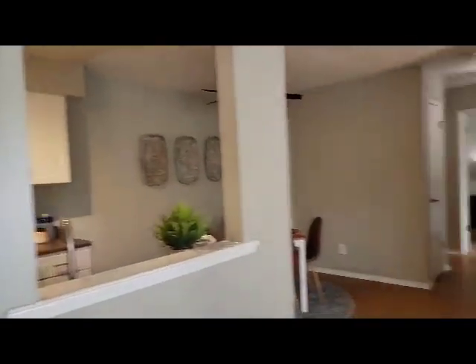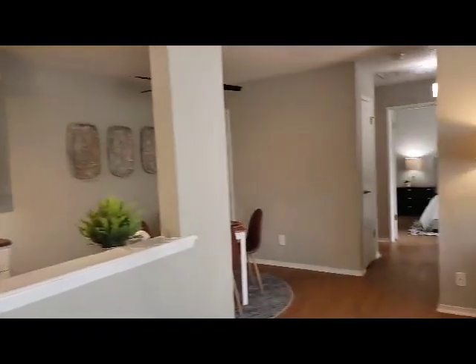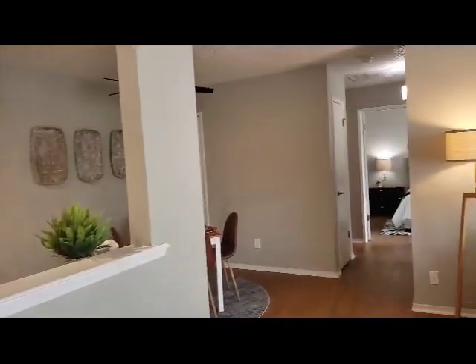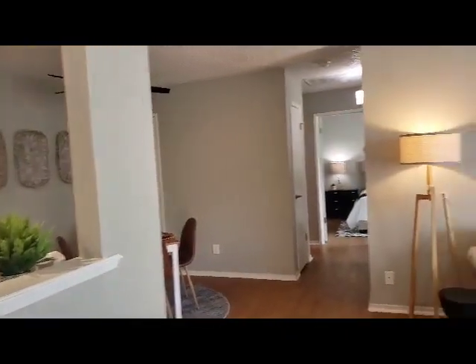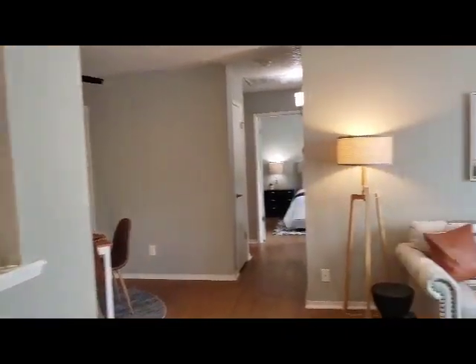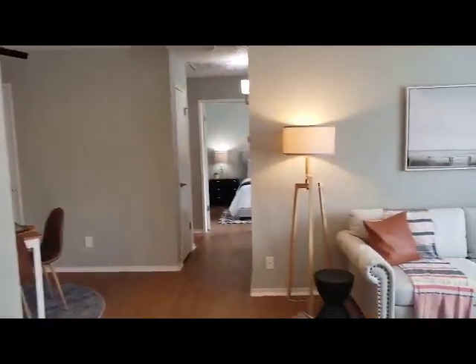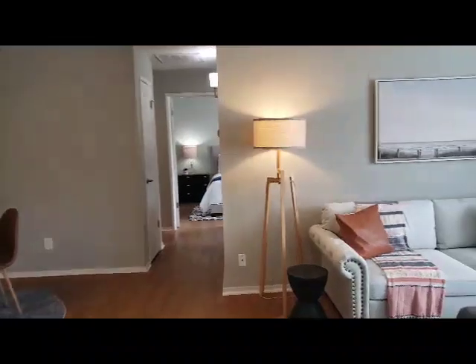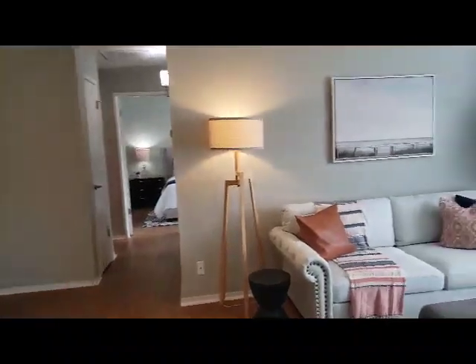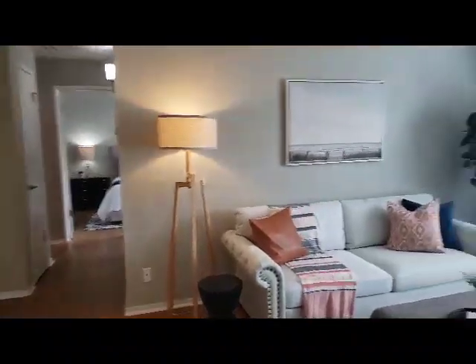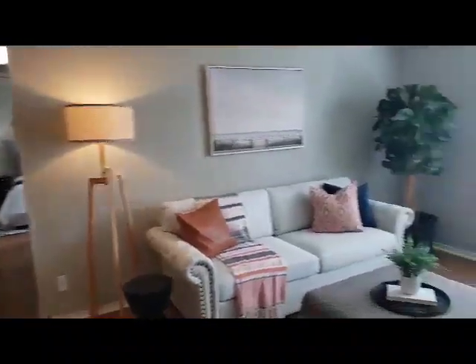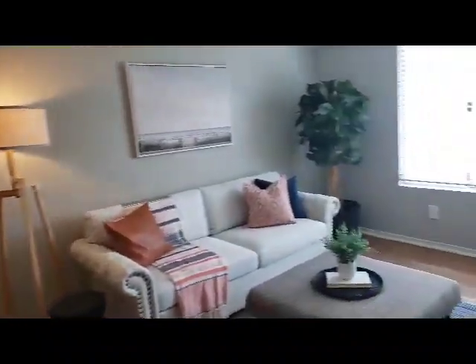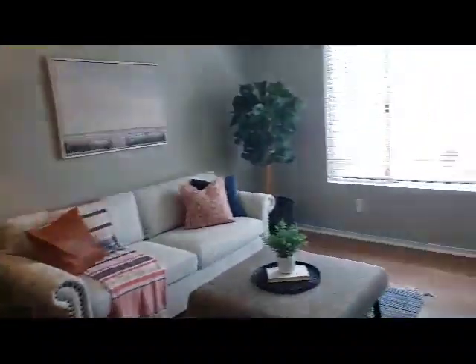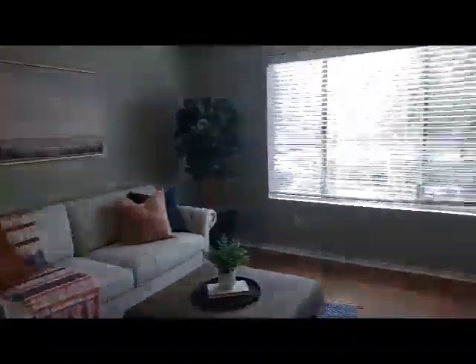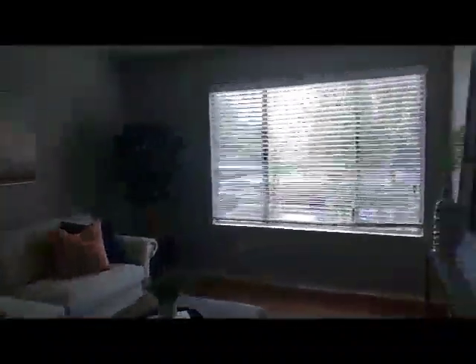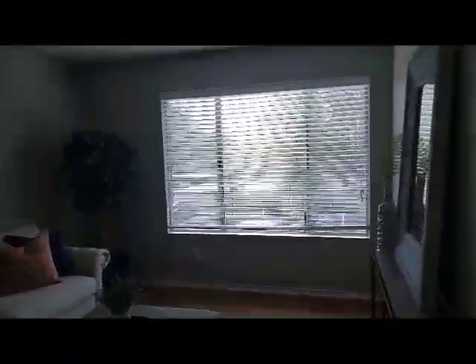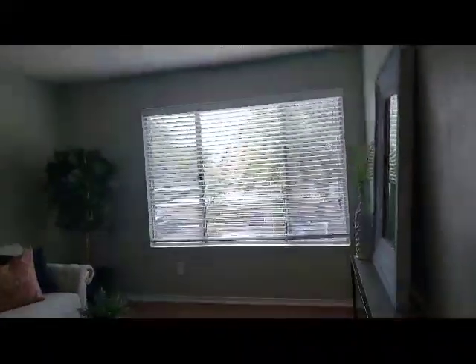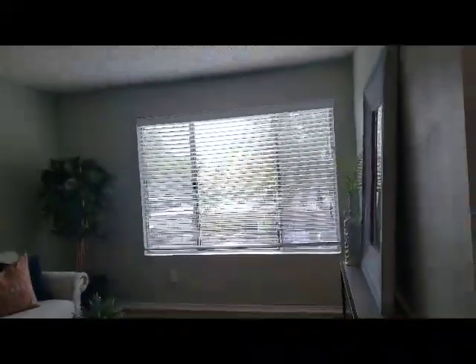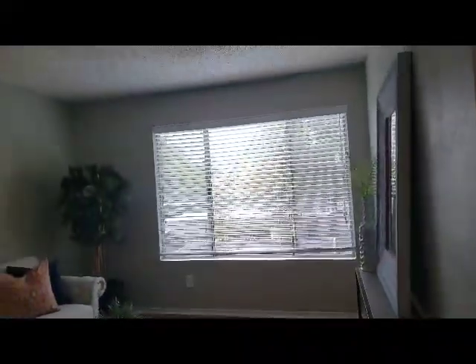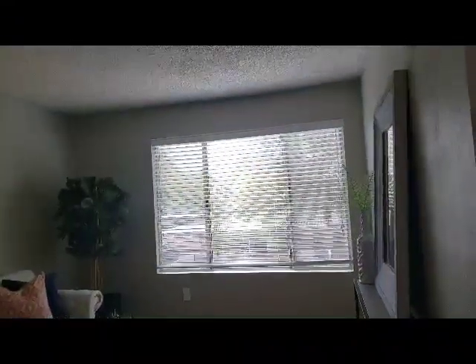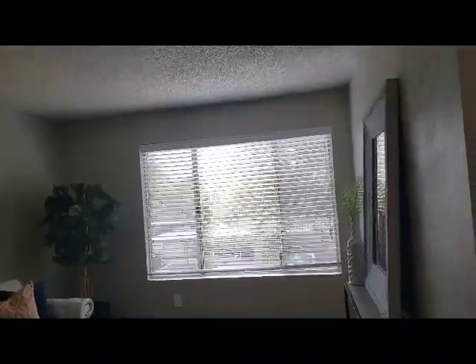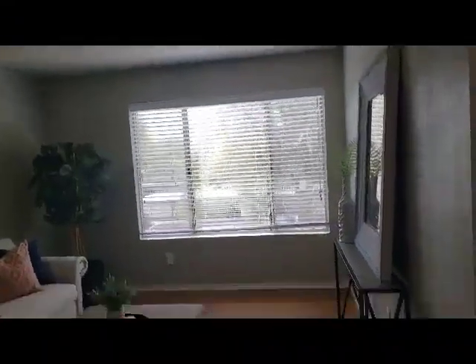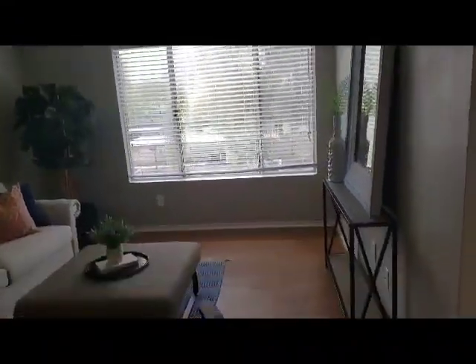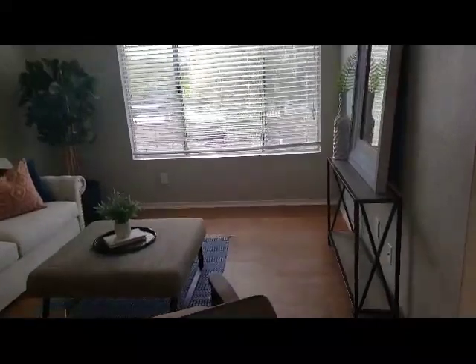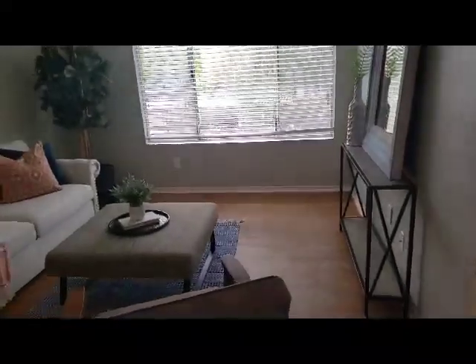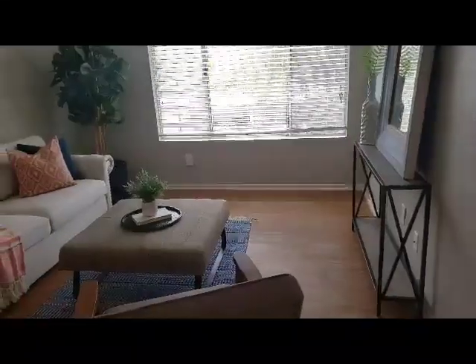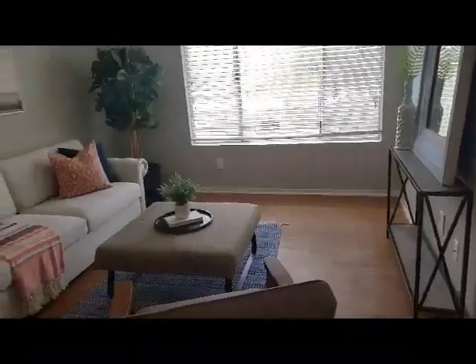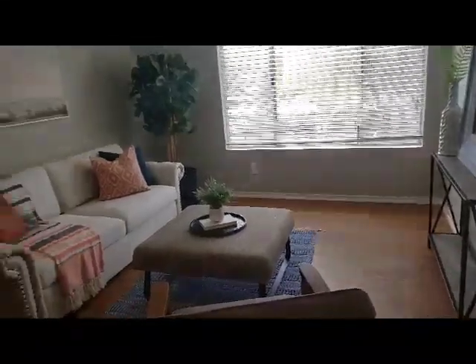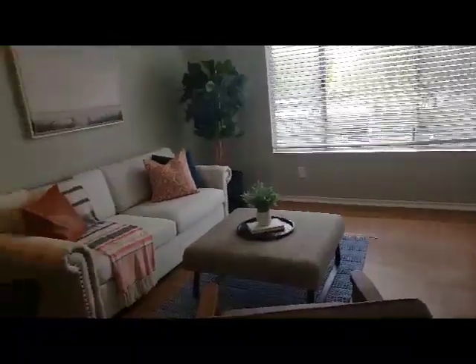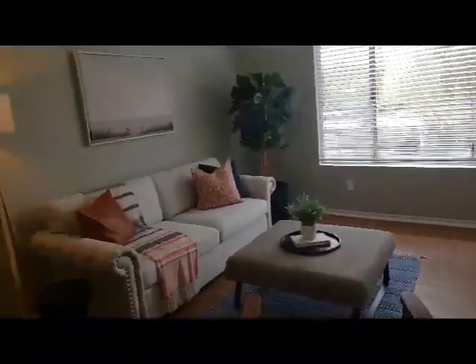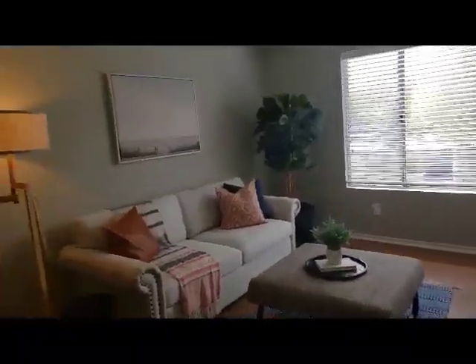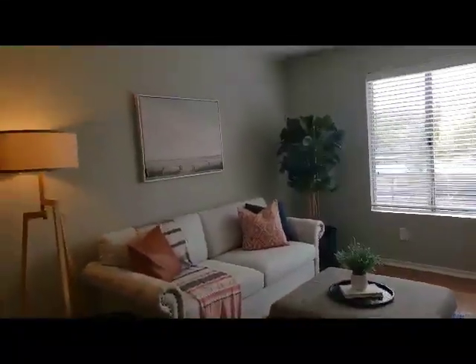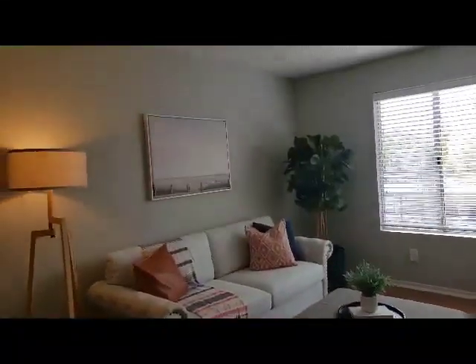And over to your right, we have the living room area, very spacious with beautiful natural sunlight.